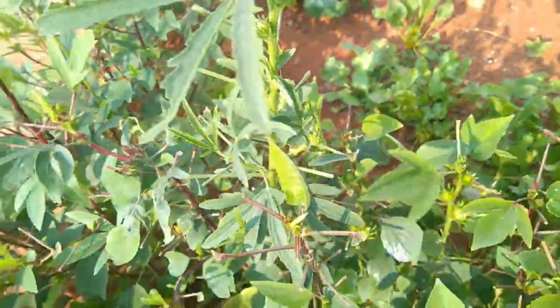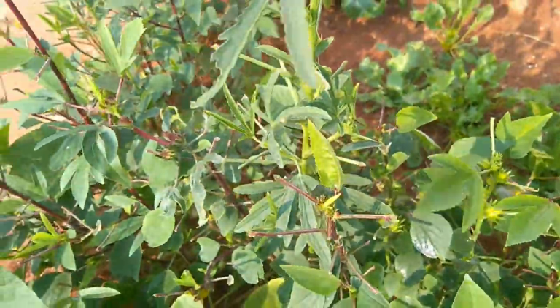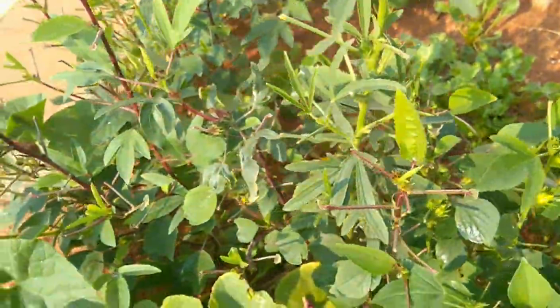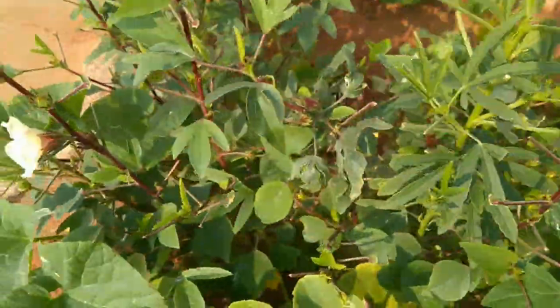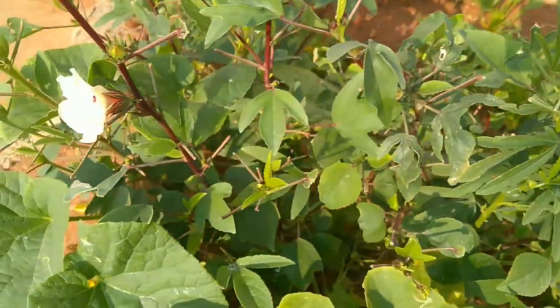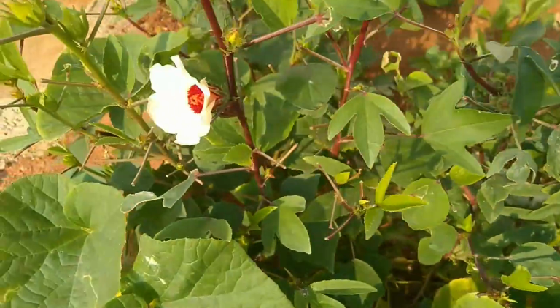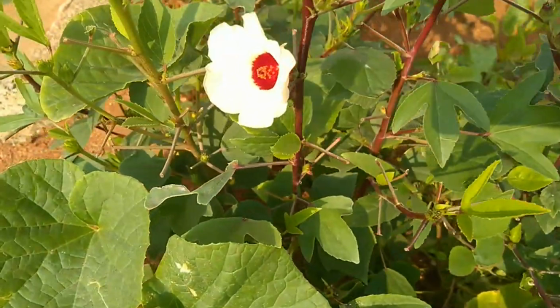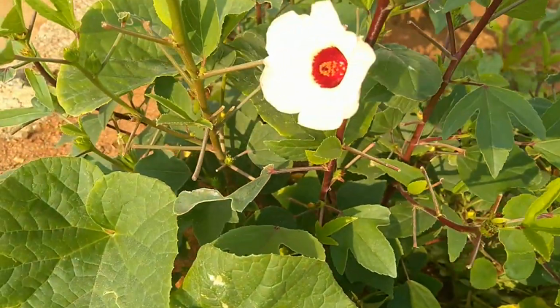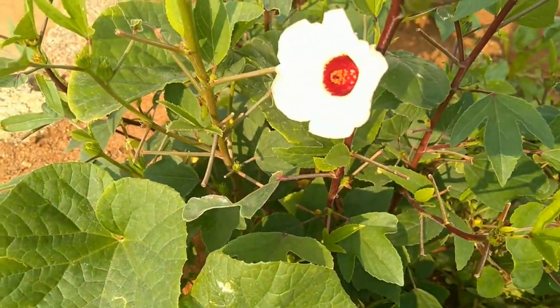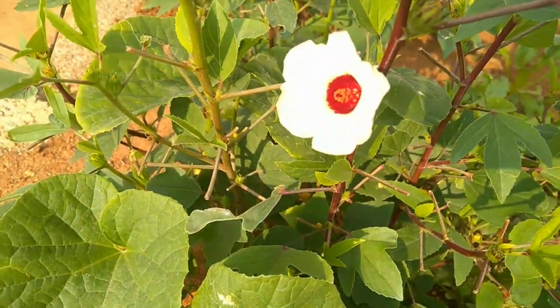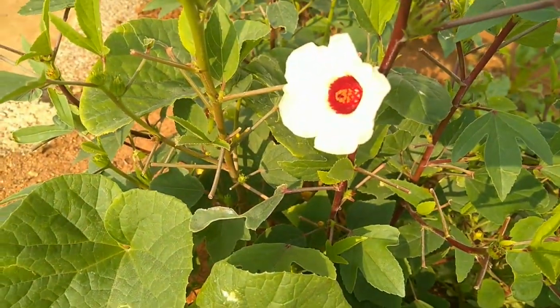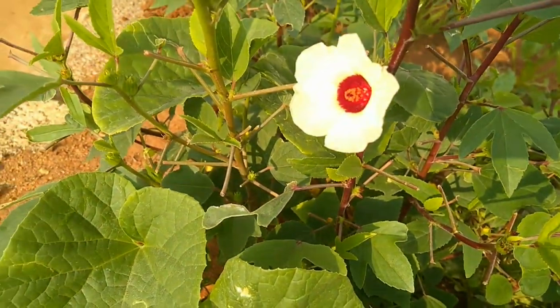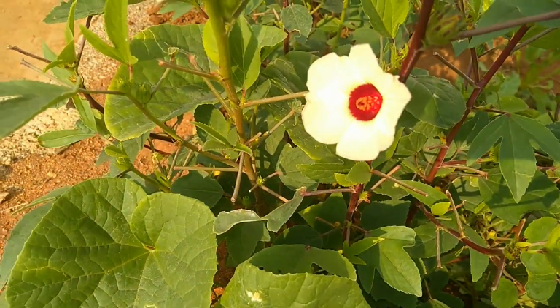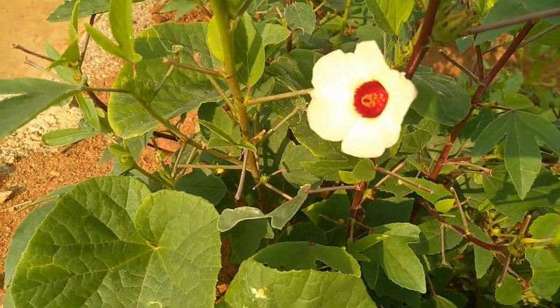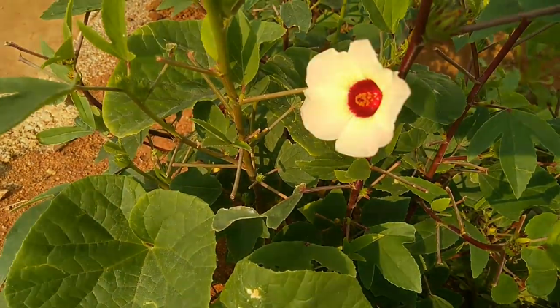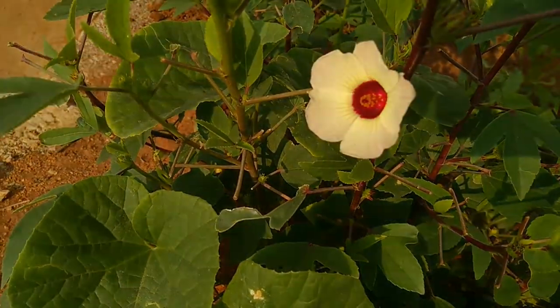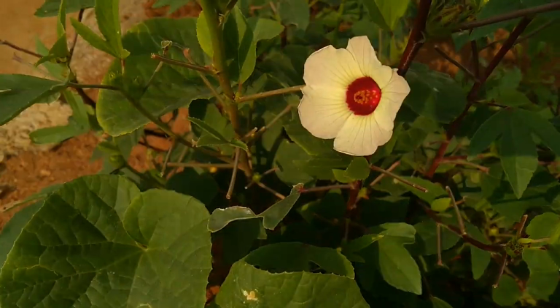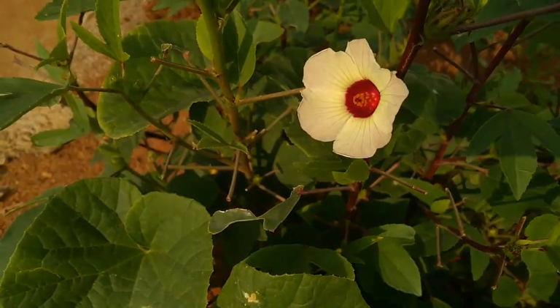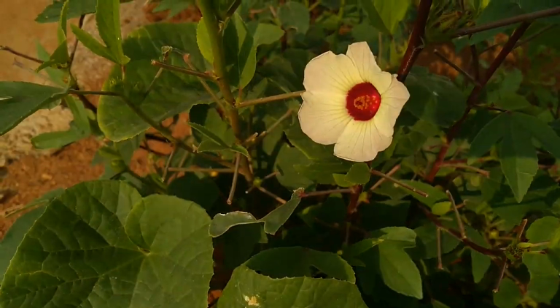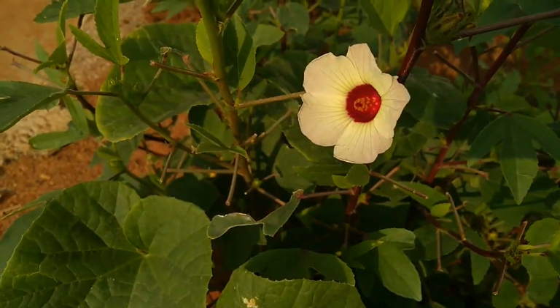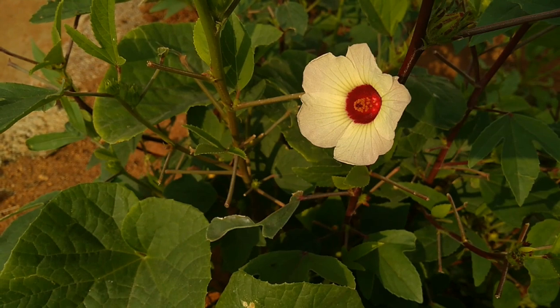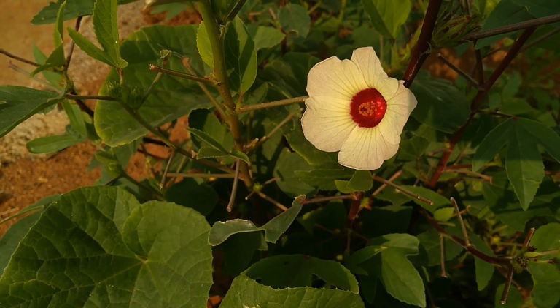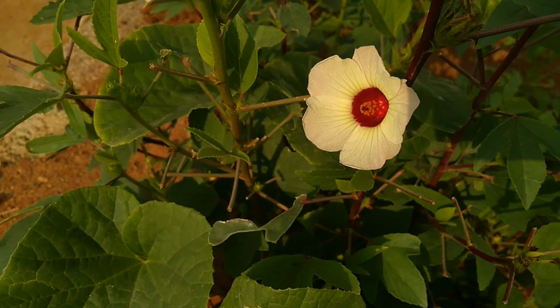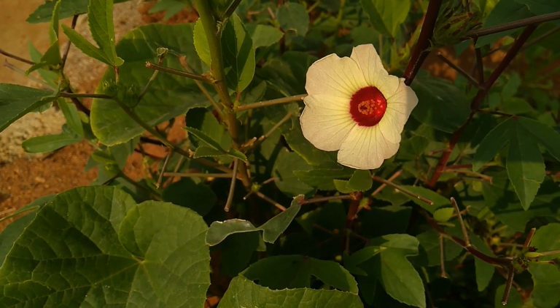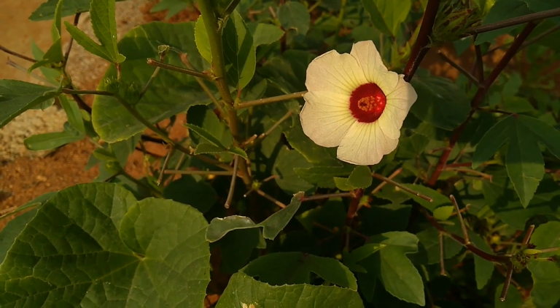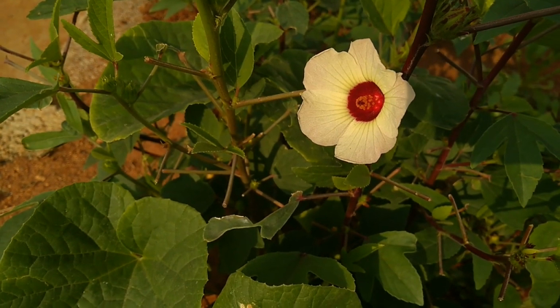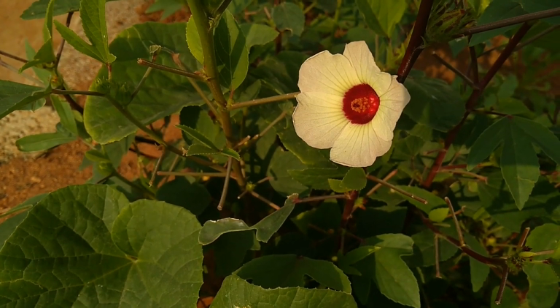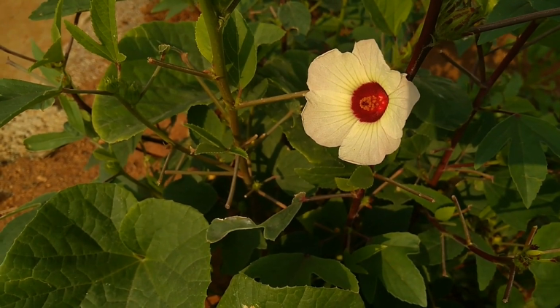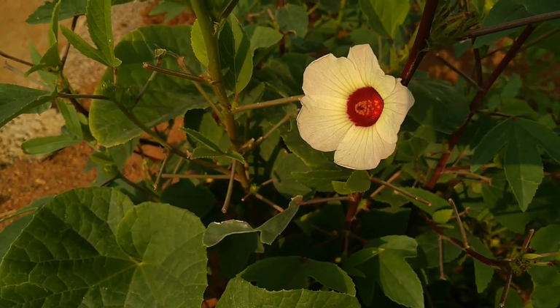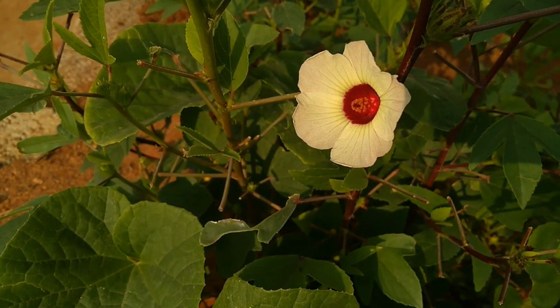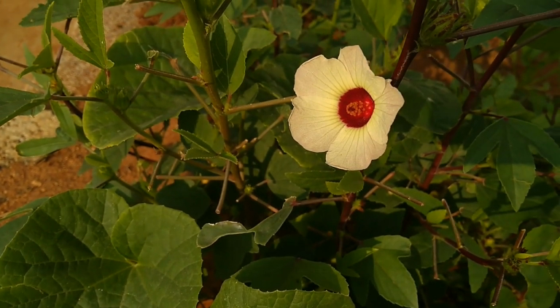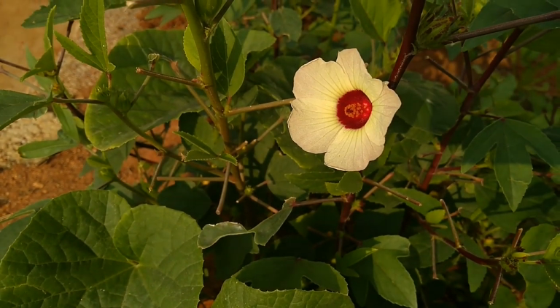Plant the seeds in early spring — they can also be planted several weeks before the last frost of the season. Sow them half an inch deep.